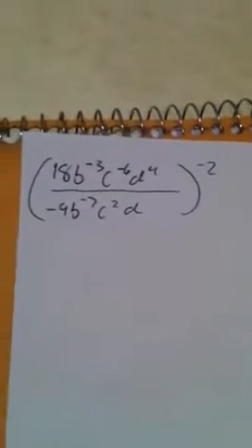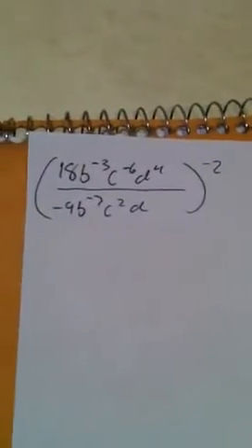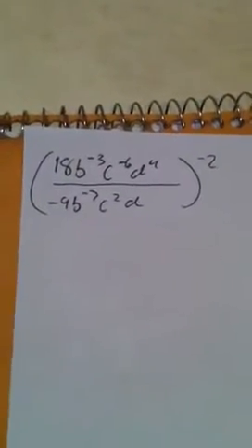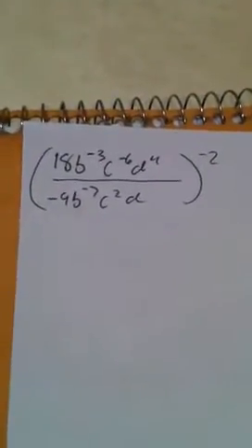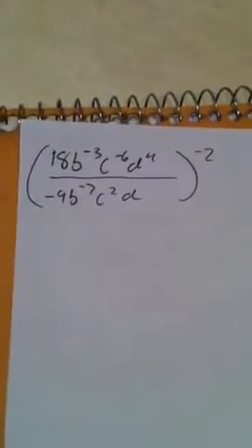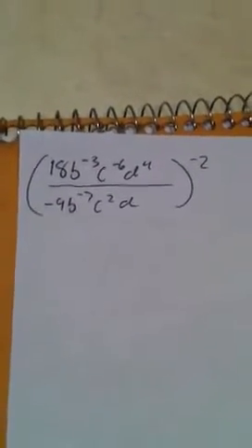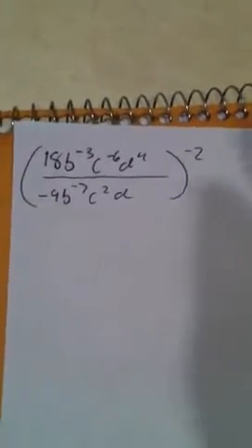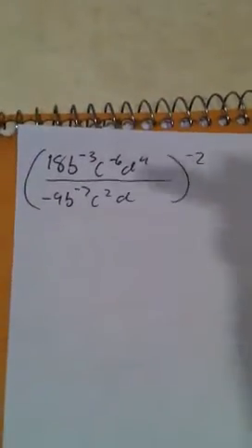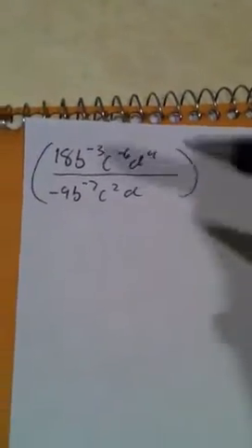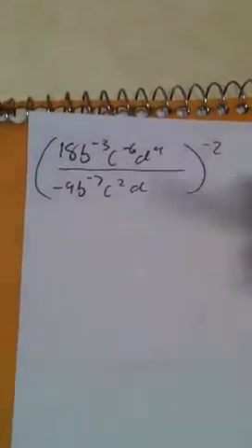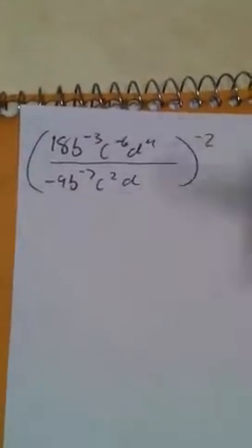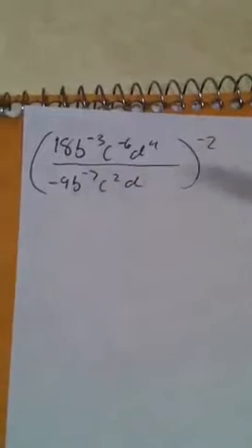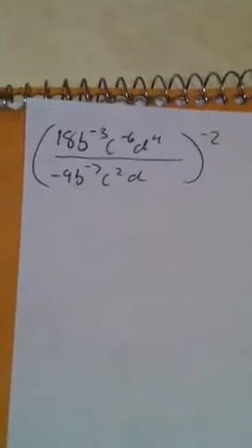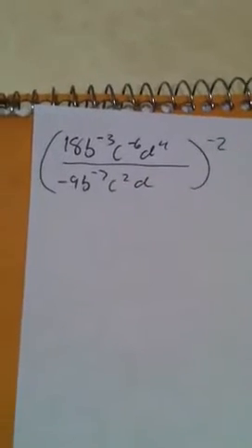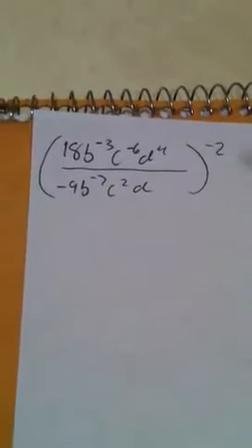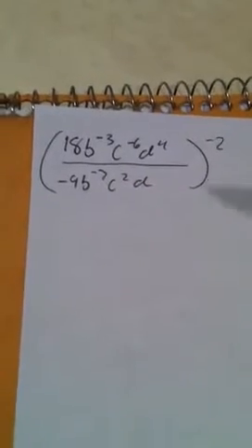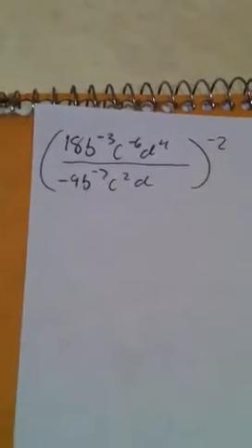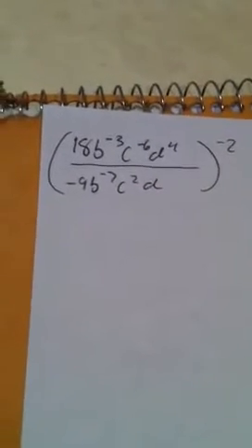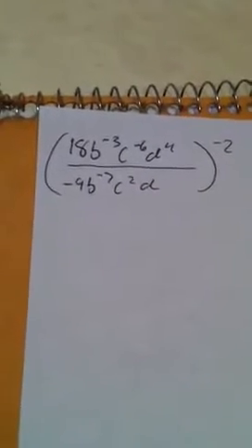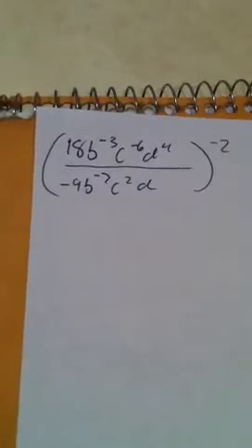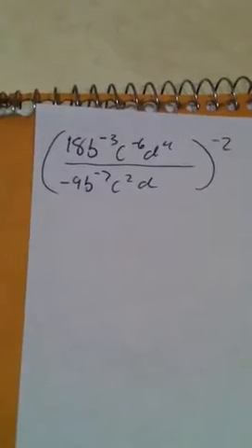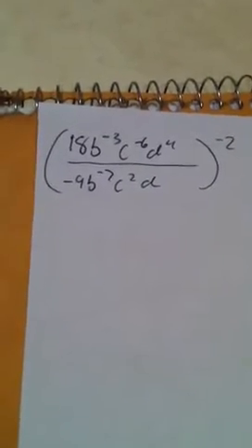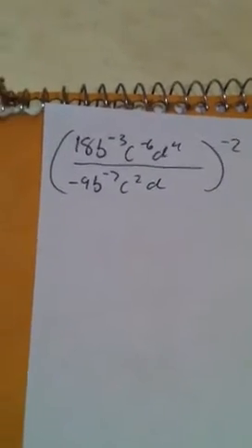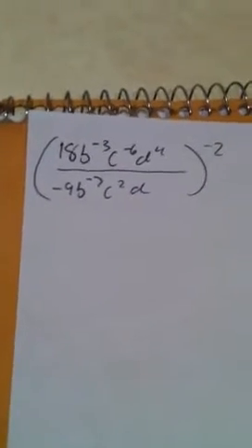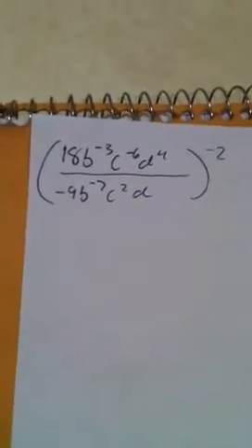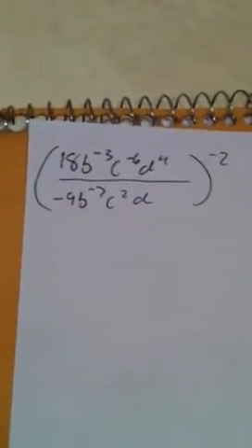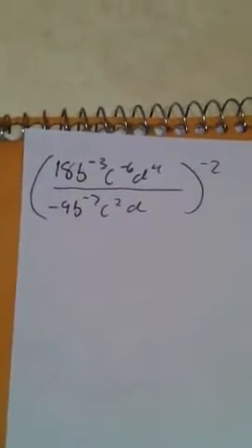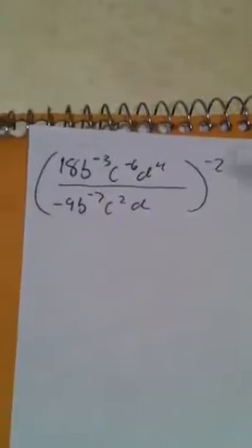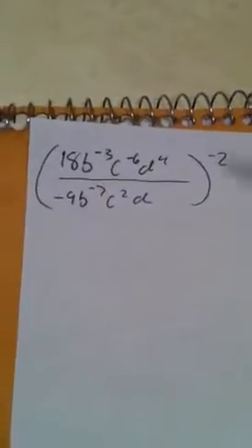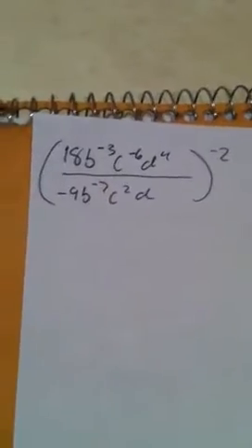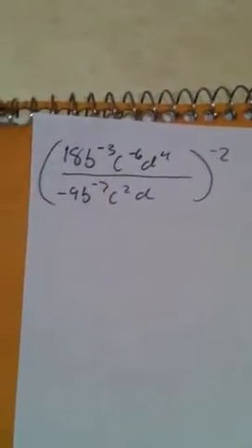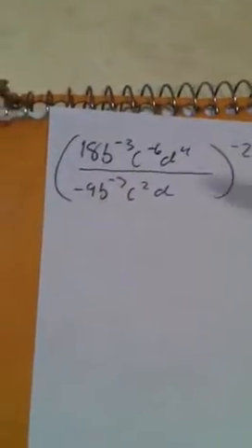What's good everybody. Today we're just going to be simplifying this expression, and it may look kind of crazy right now but it's actually pretty easy. The first thing I'm going to do right off the bat is...